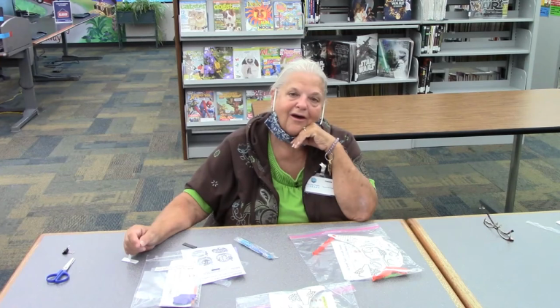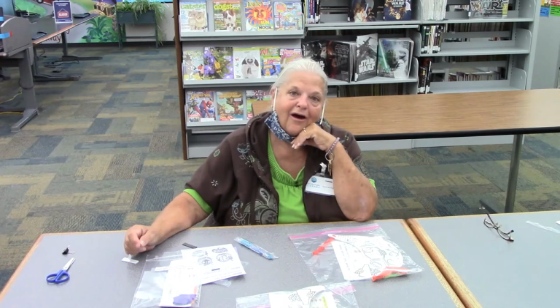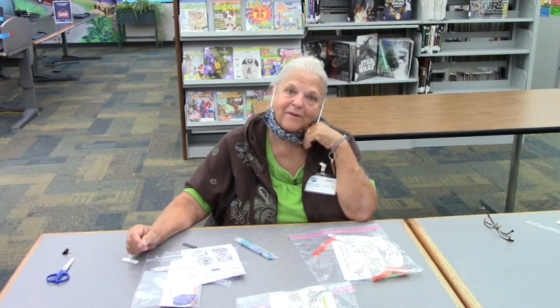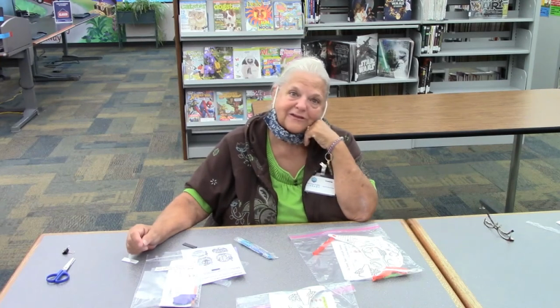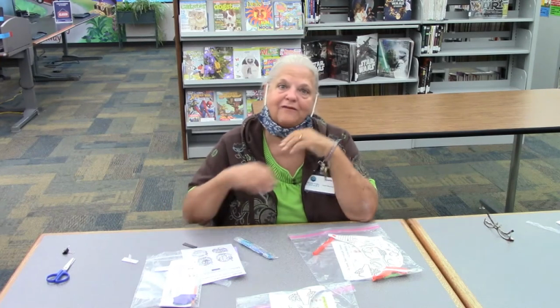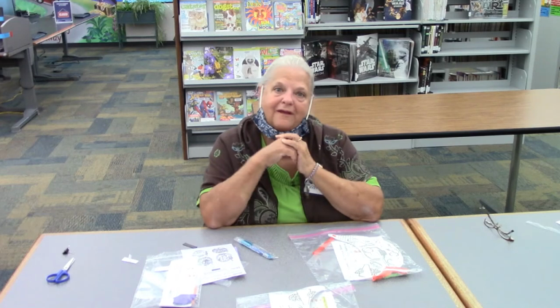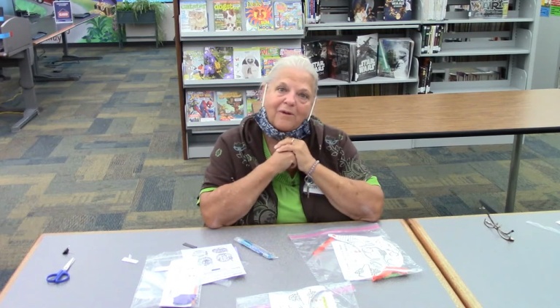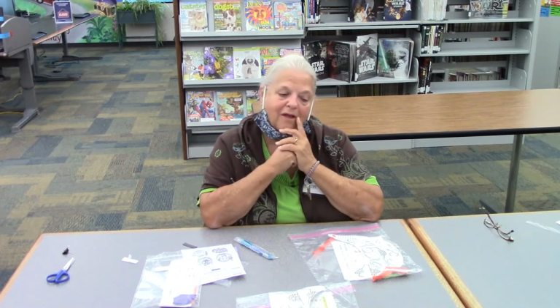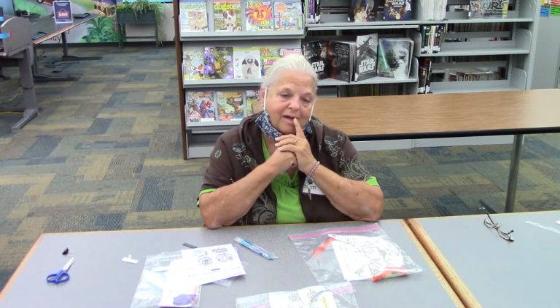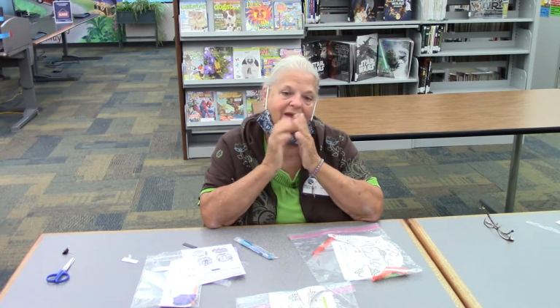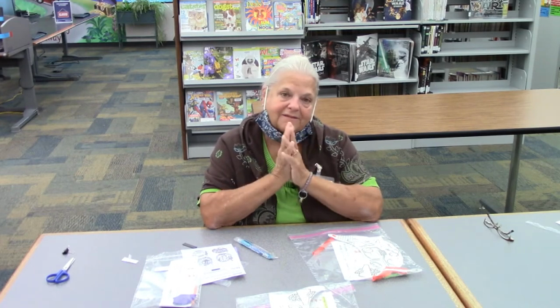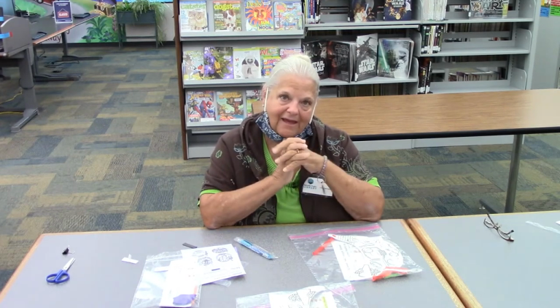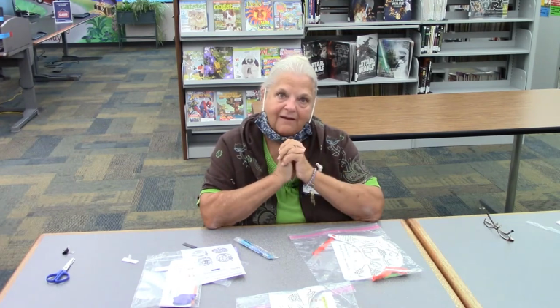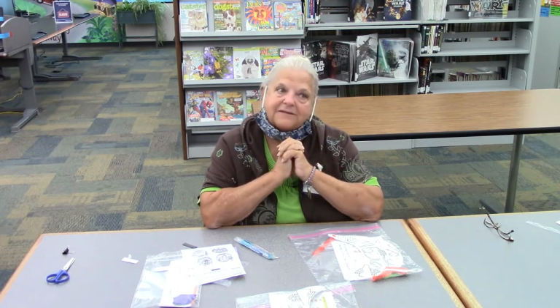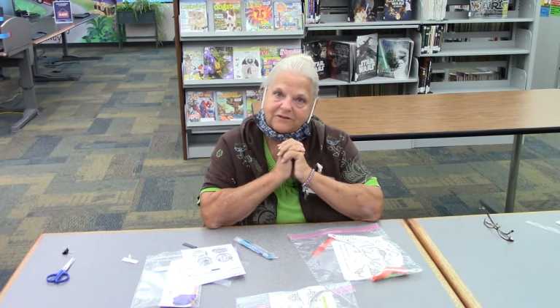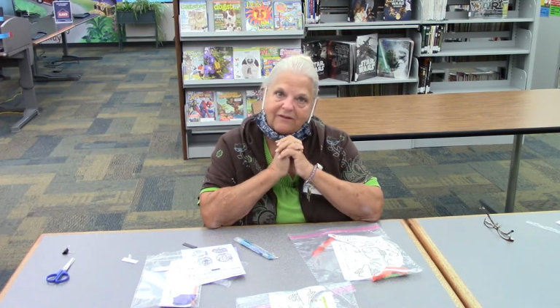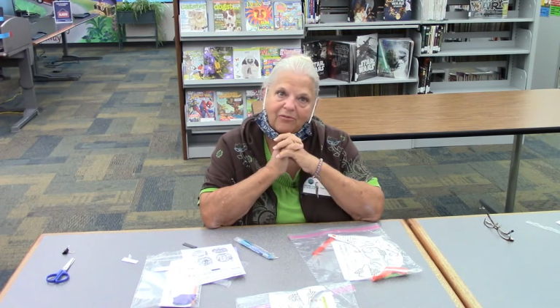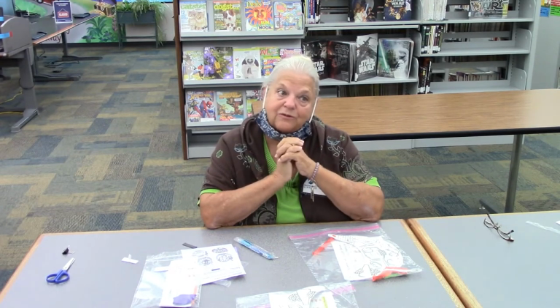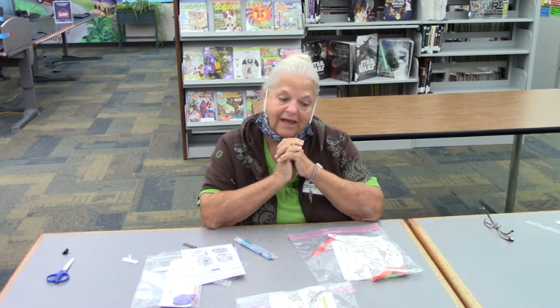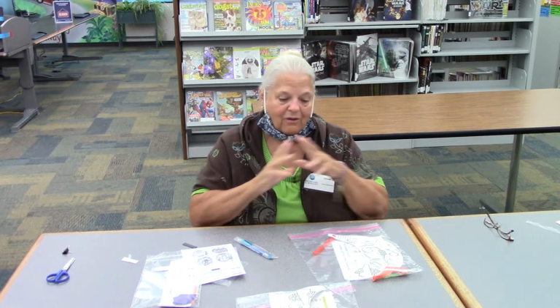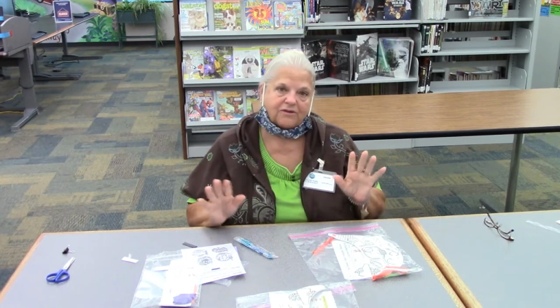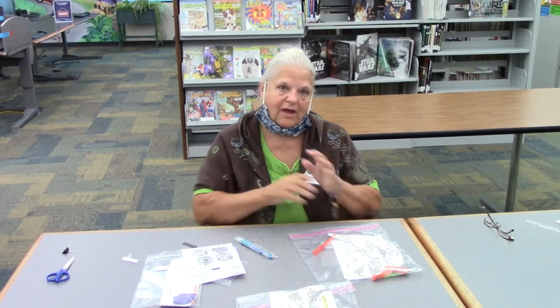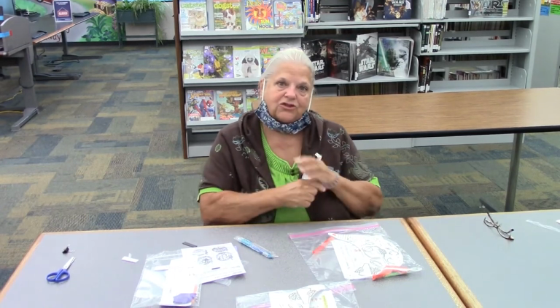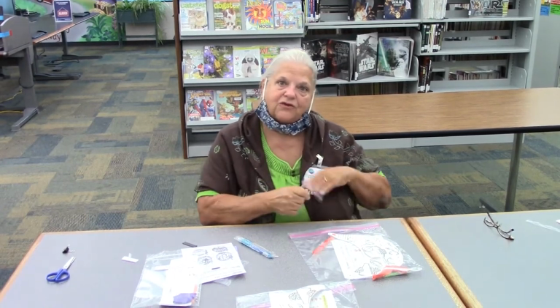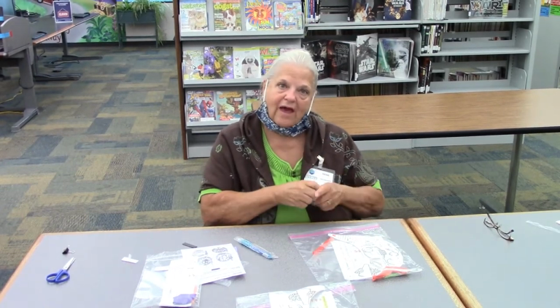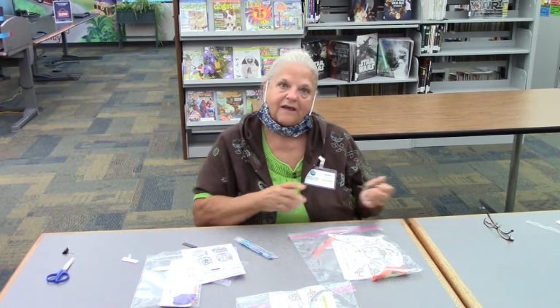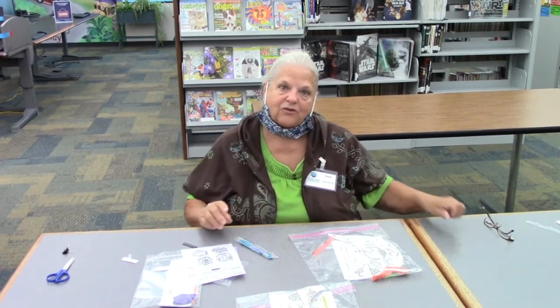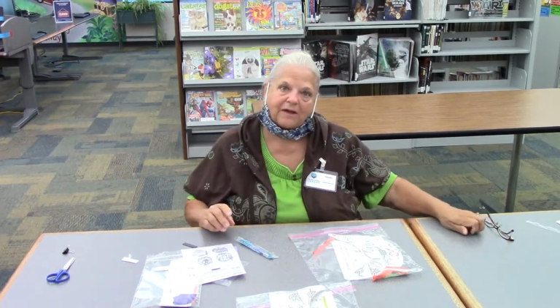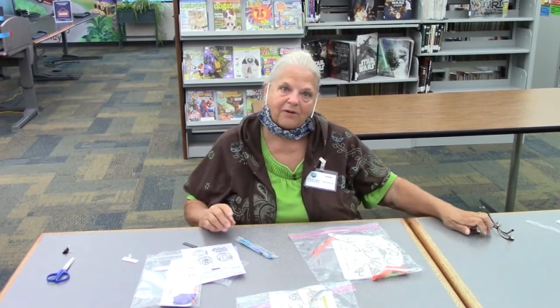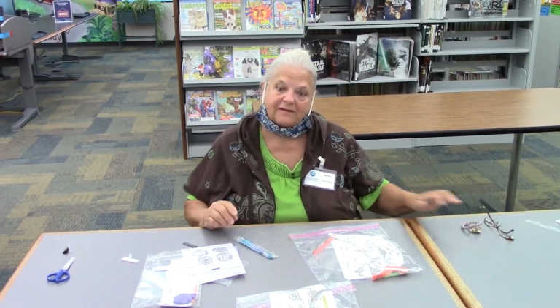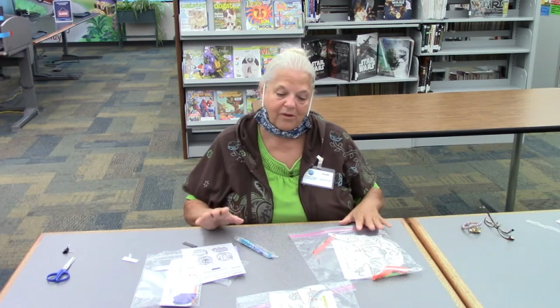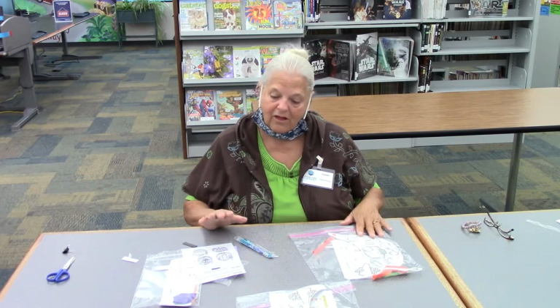Hi everybody, it's Connie from the Danville Public Library and today it's sports week at the library. So today we're going to show you how to make two different crafts that you can pick up here at the Danville Public Library.